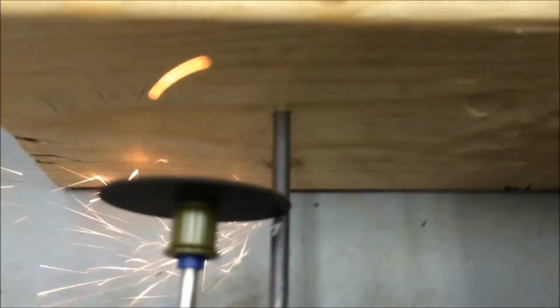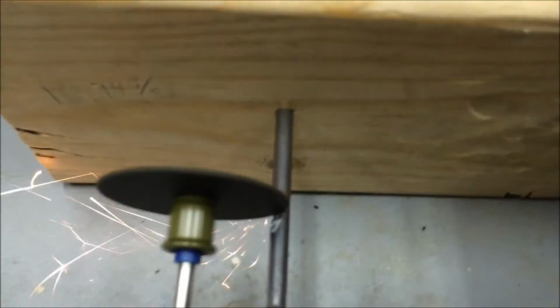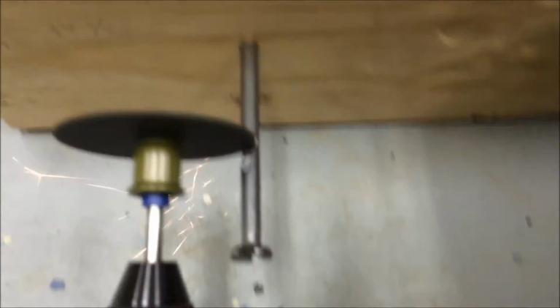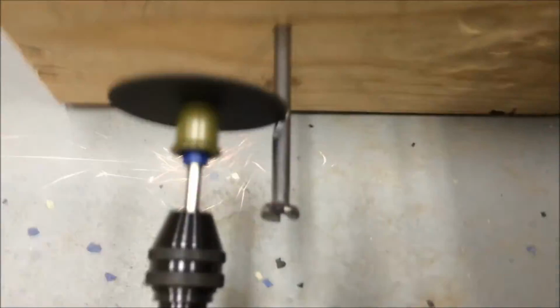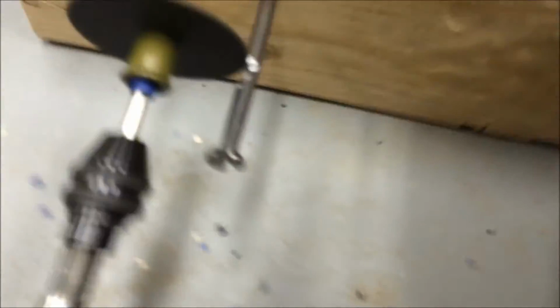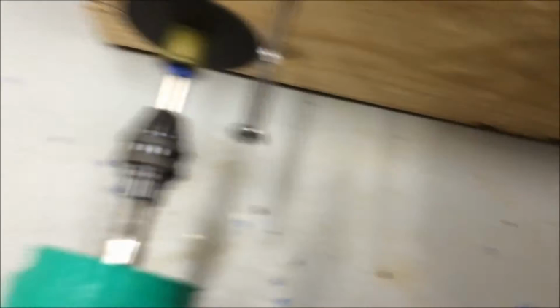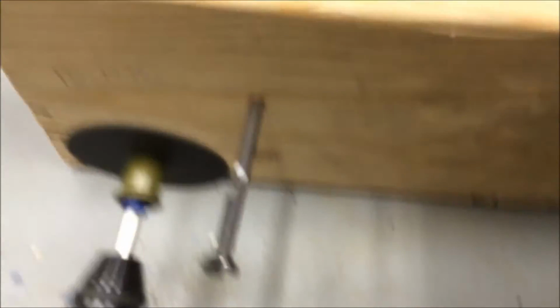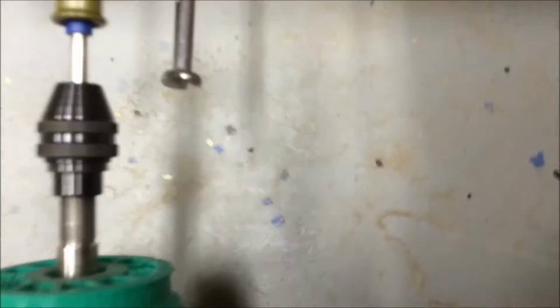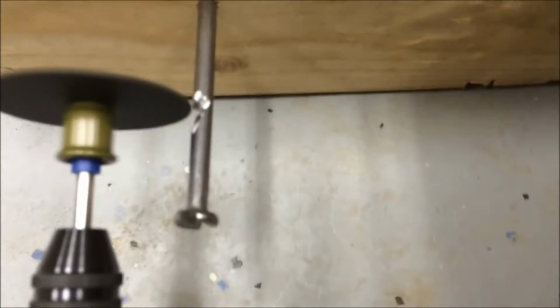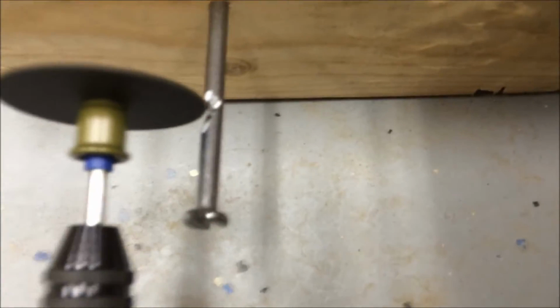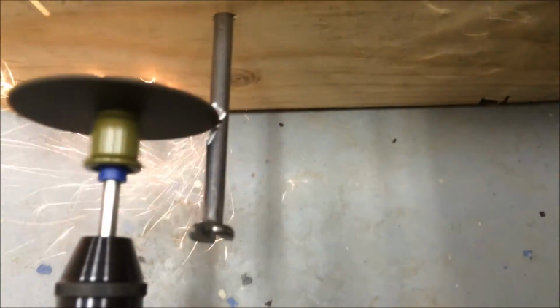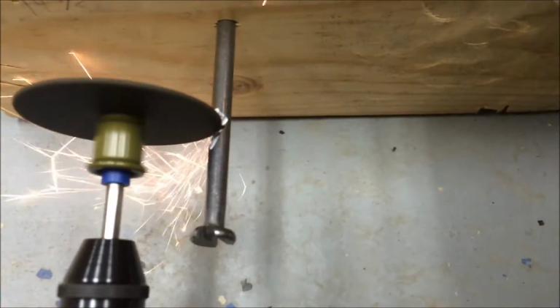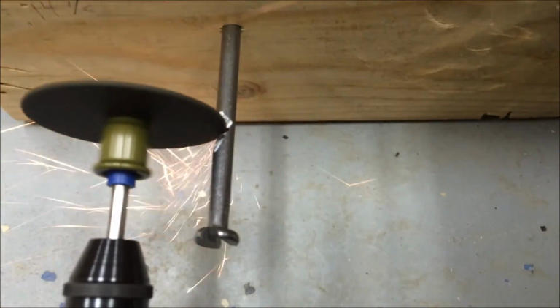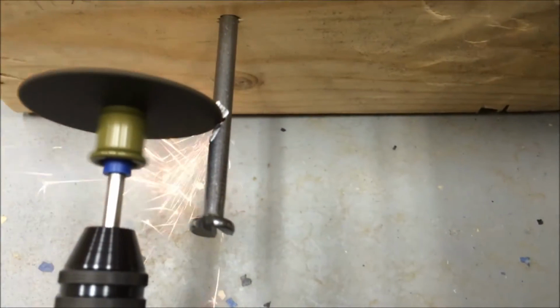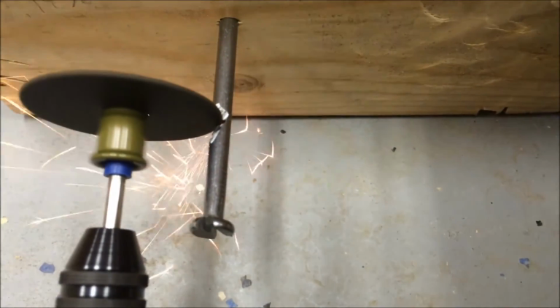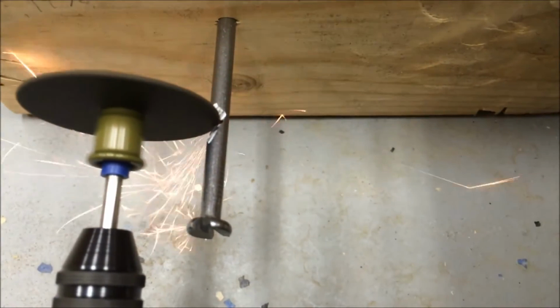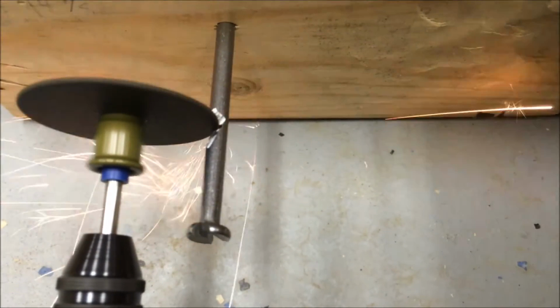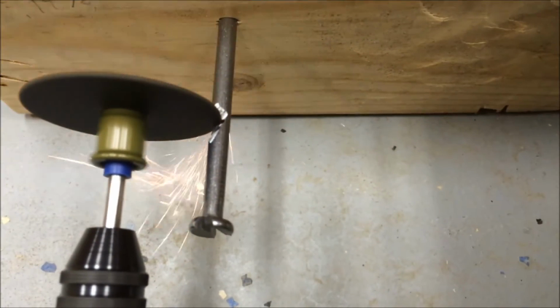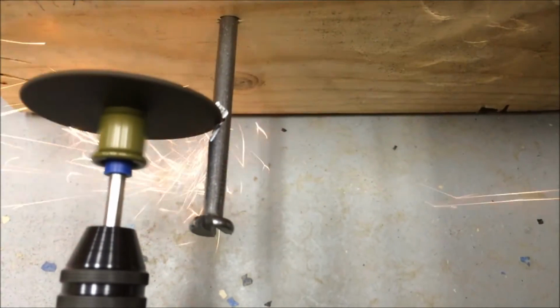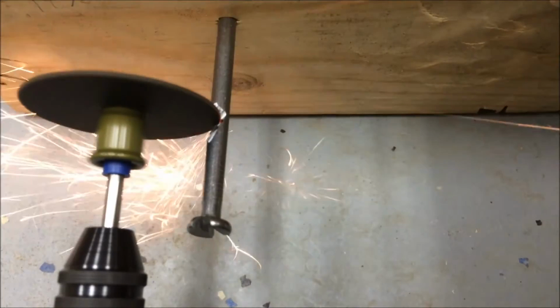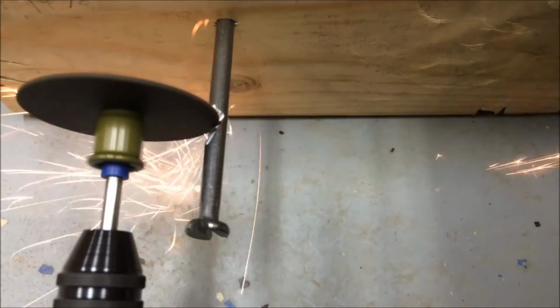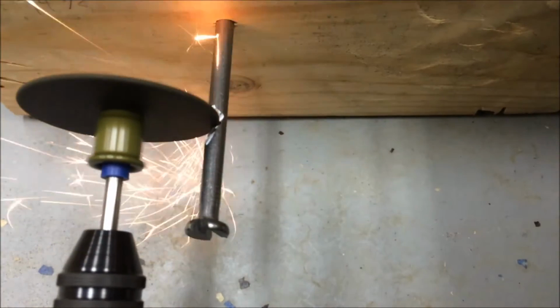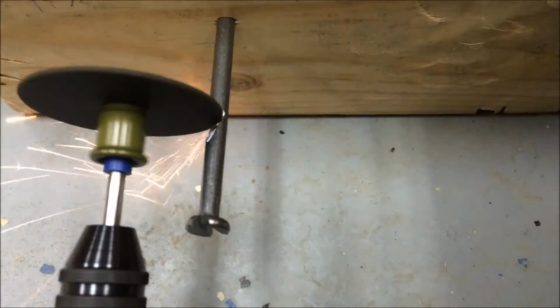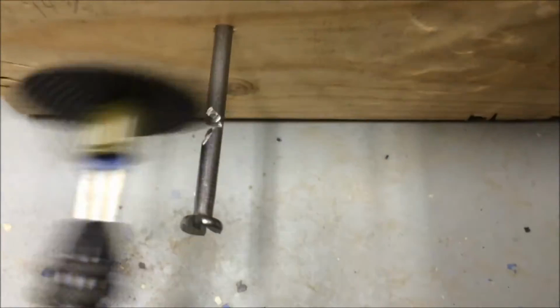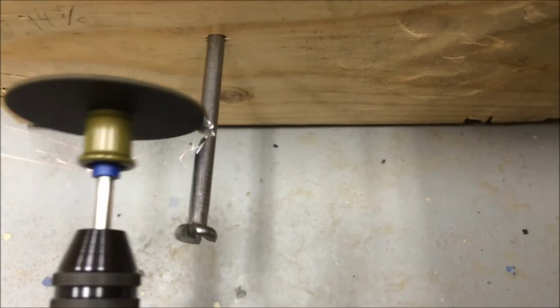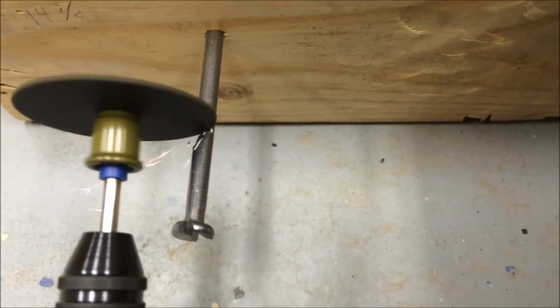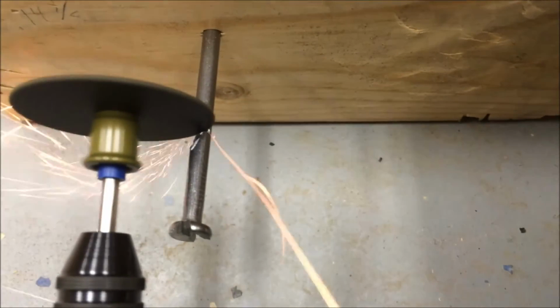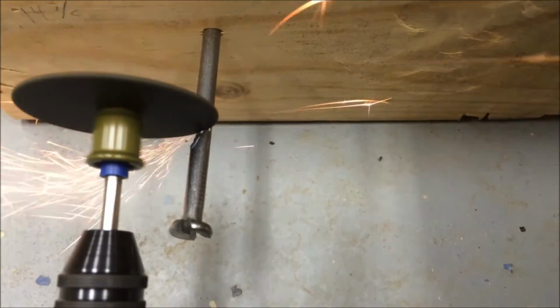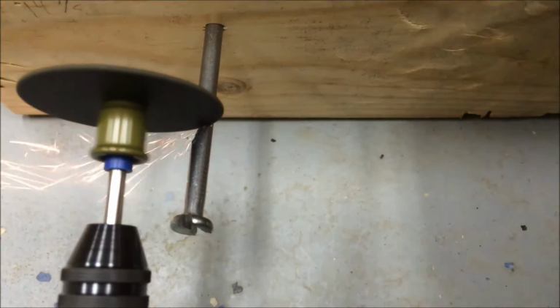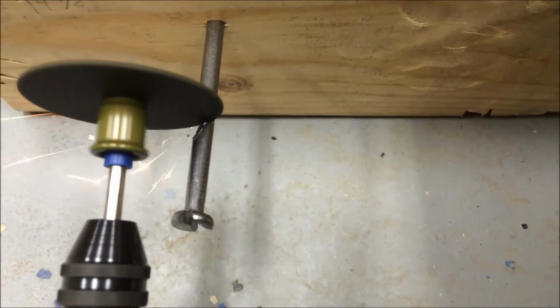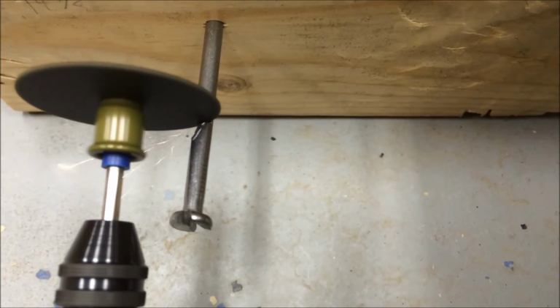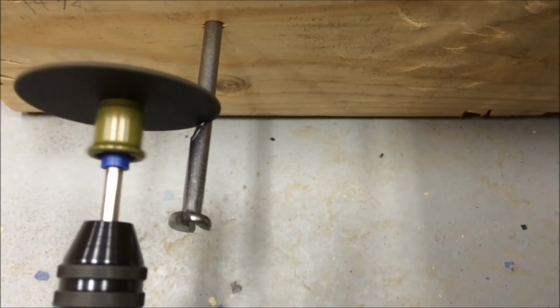If you try to cut material too fast, it just hangs up and stops spinning. A design that has a few more rotors might help to decrease the speed and increase the torque a little bit, which seems like it would actually make the tool a little more useful overall.